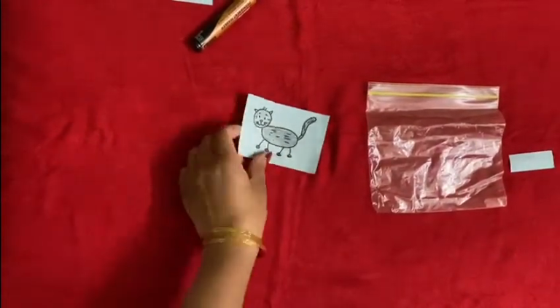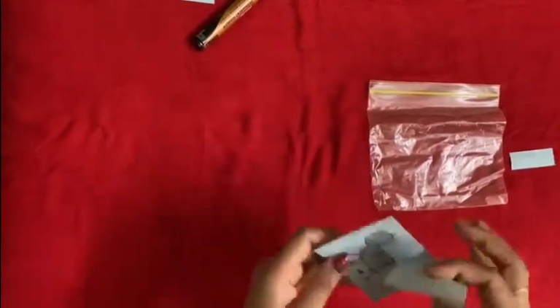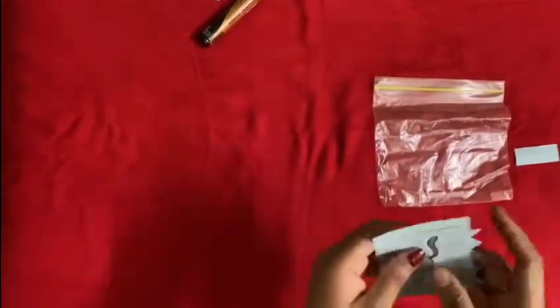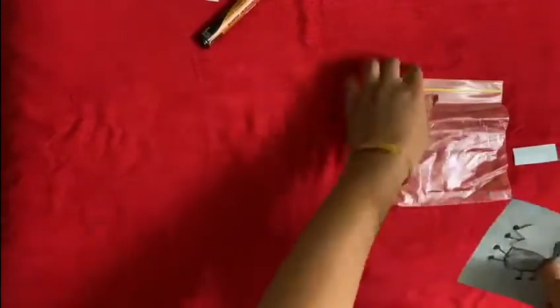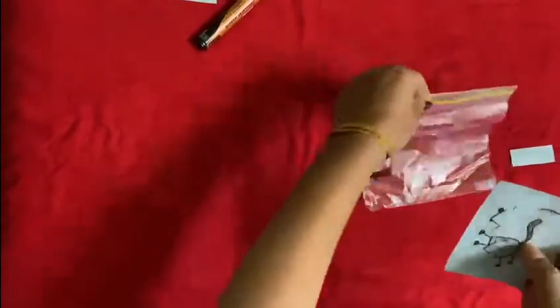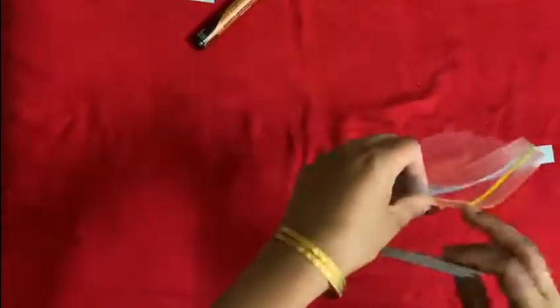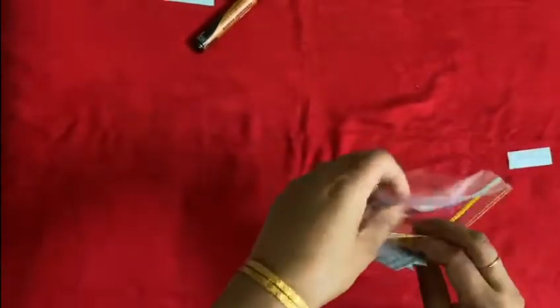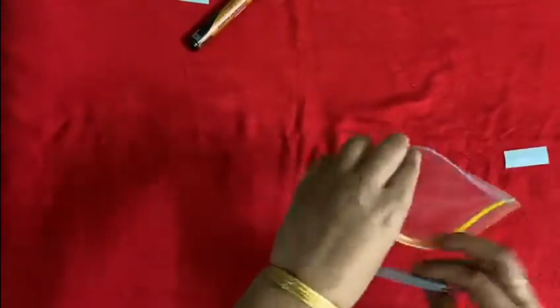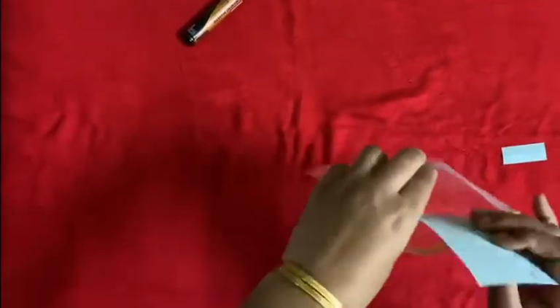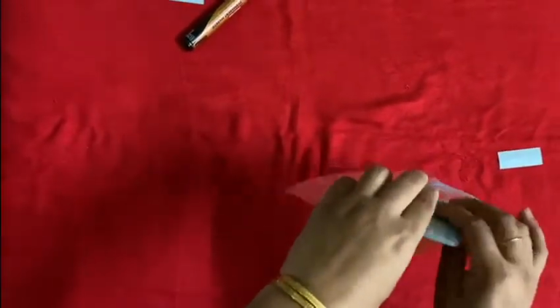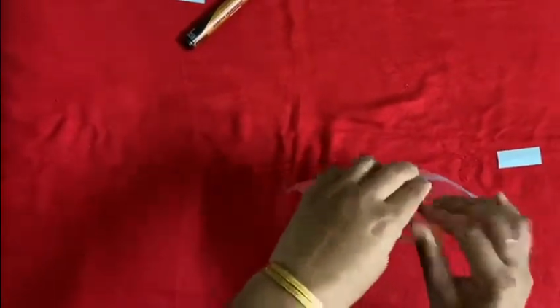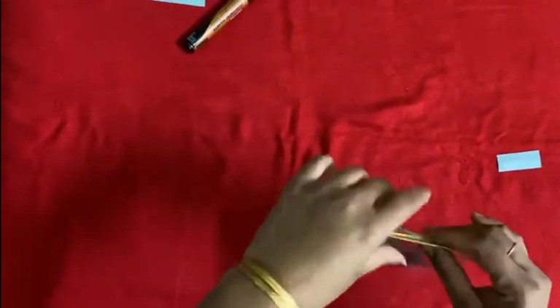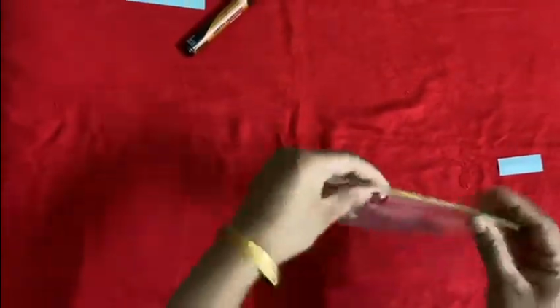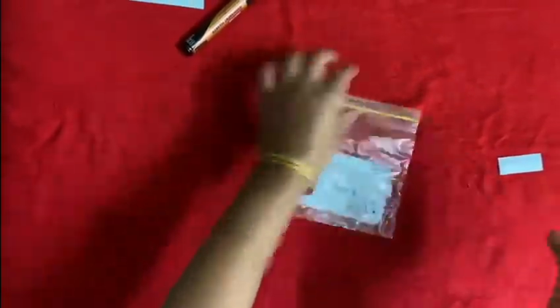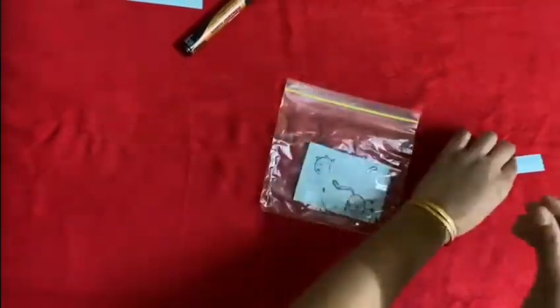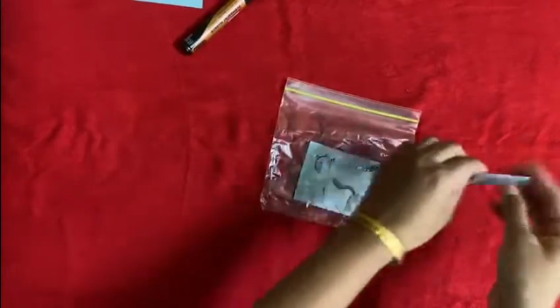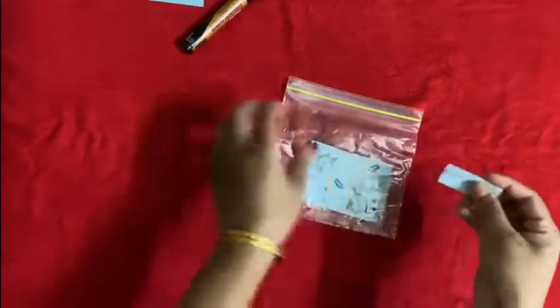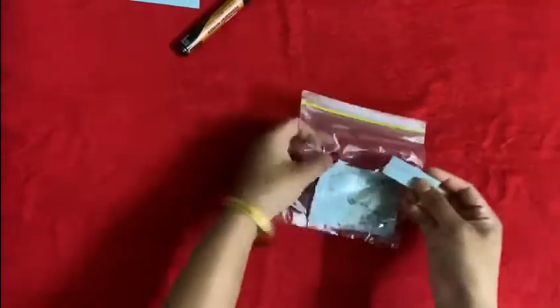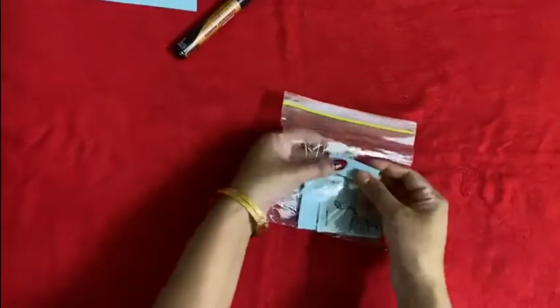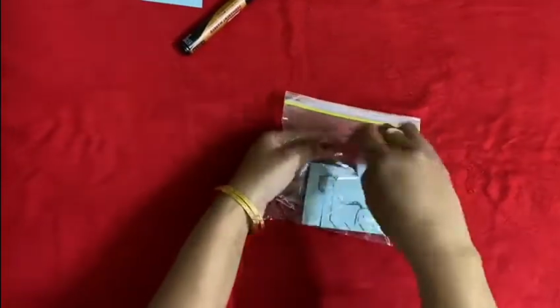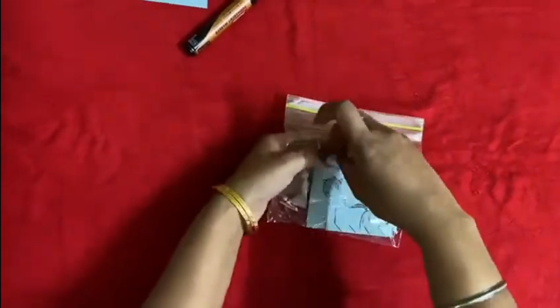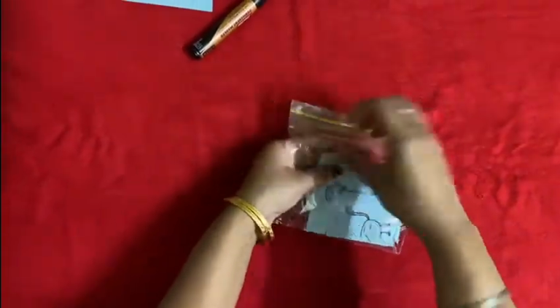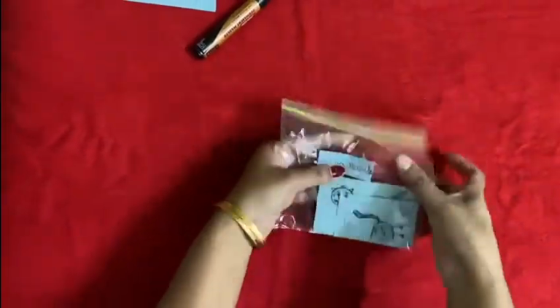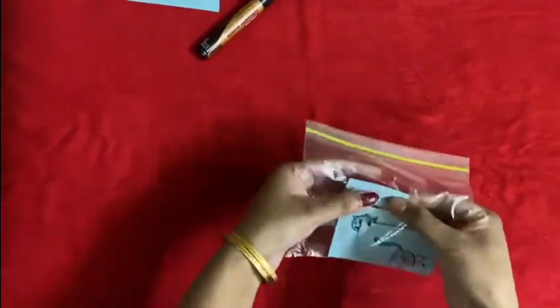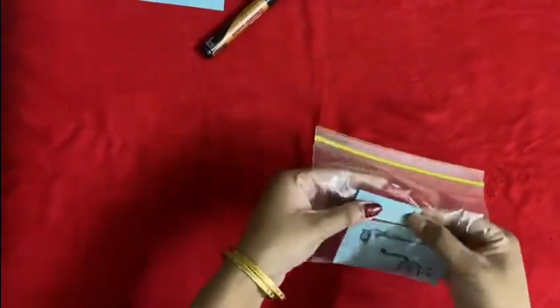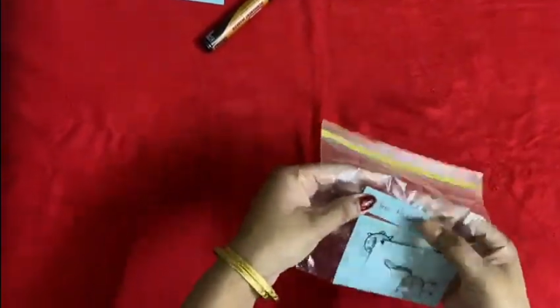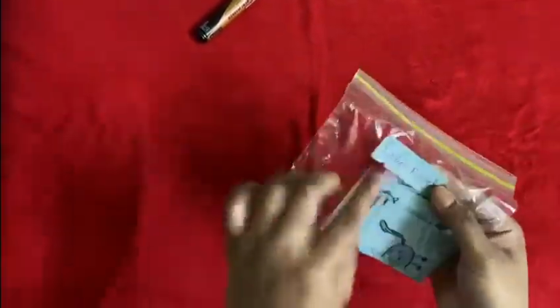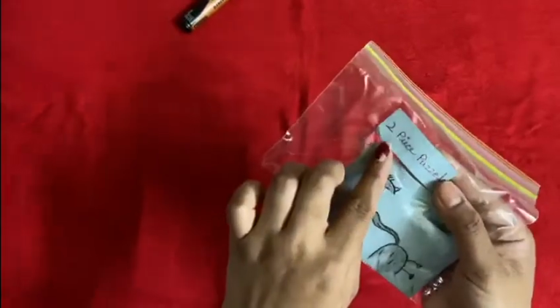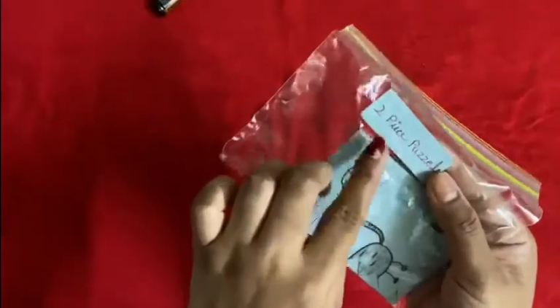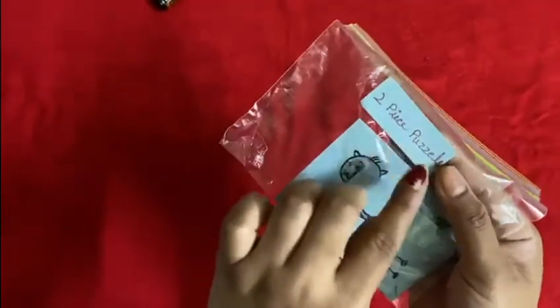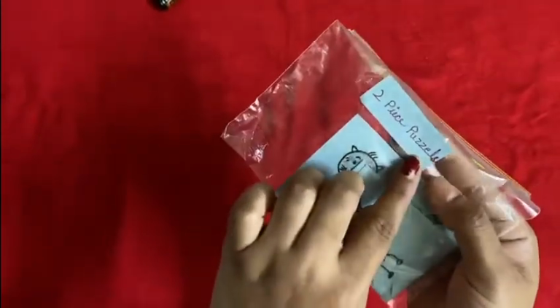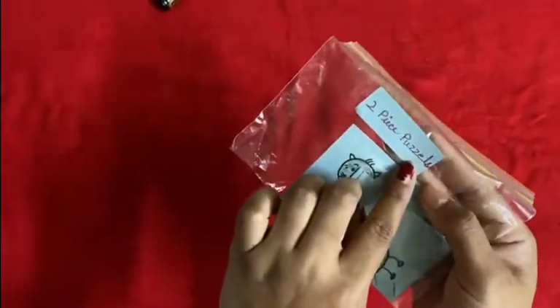Place each pair of pictures in a small resealable transparent bag. Label it with the blue card. Write 'two piece puzzles' on it.